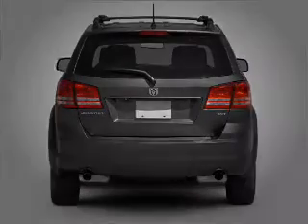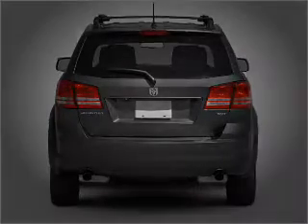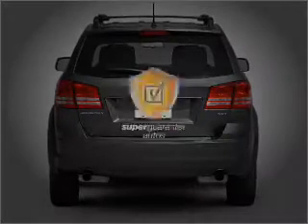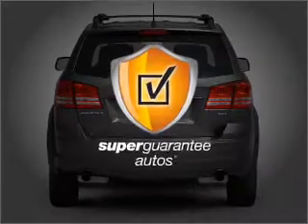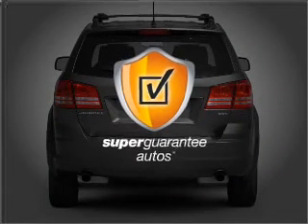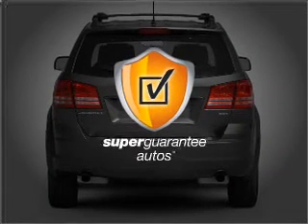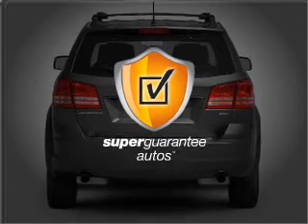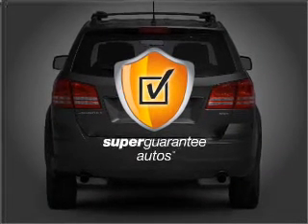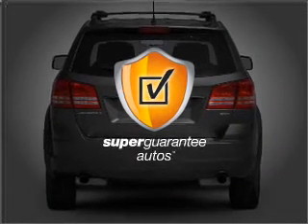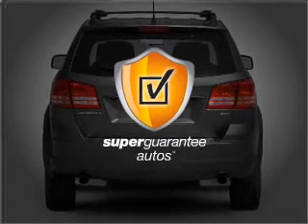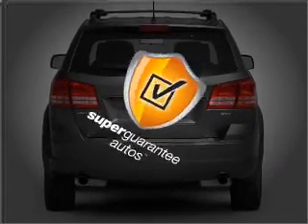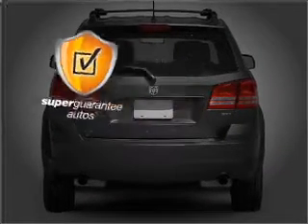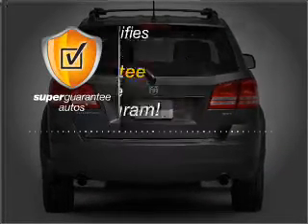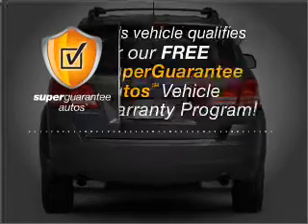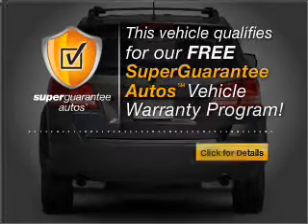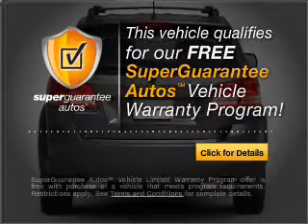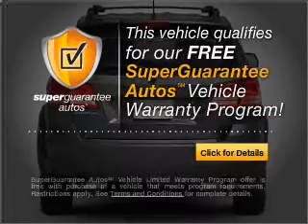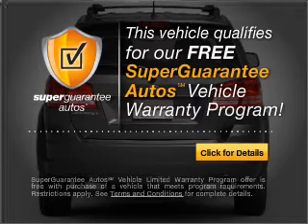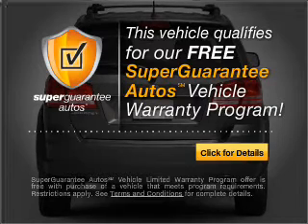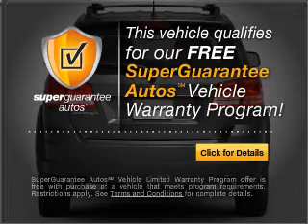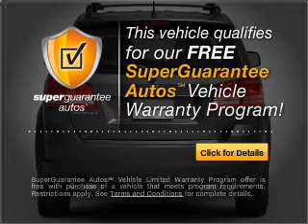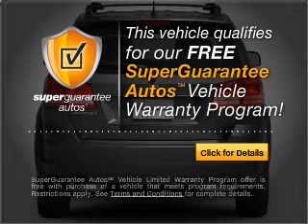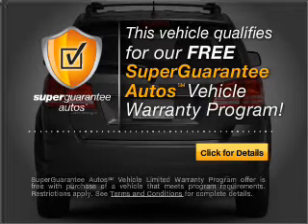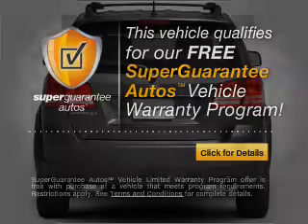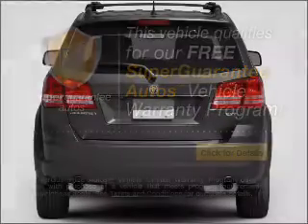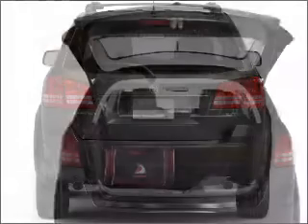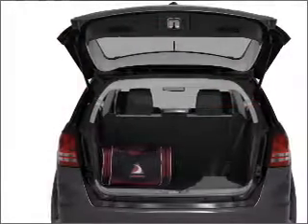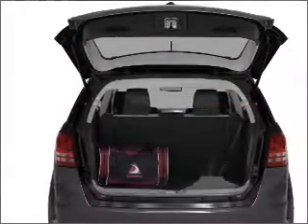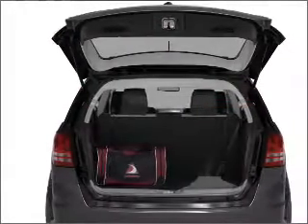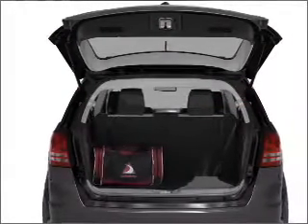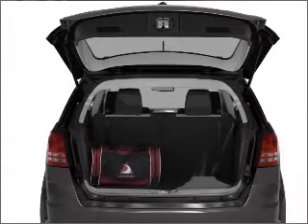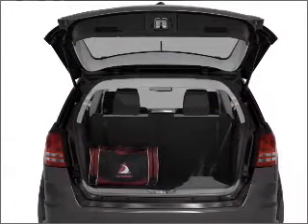This vehicle qualifies for our free Super Guarantee Autos Vehicle Warranty Program. Buy a vehicle and get a free warranty from us, only at everycarlisted.com.